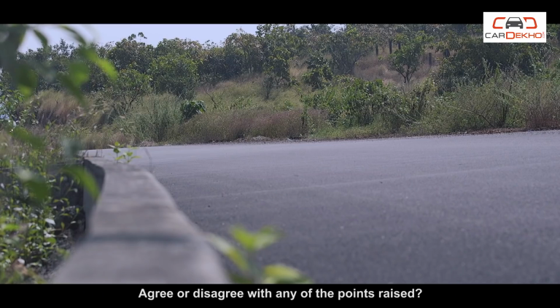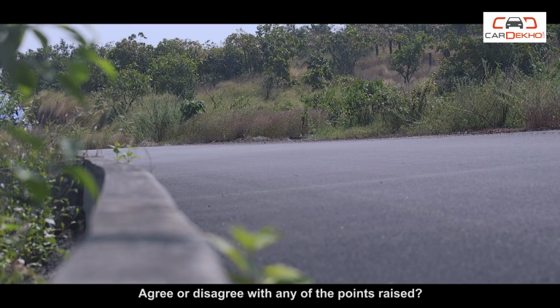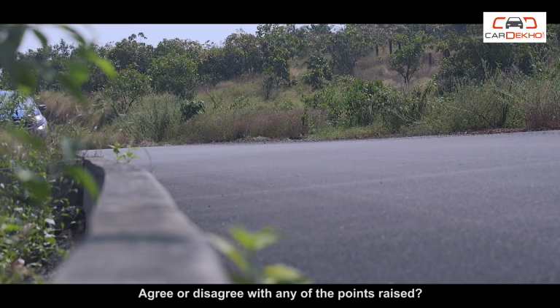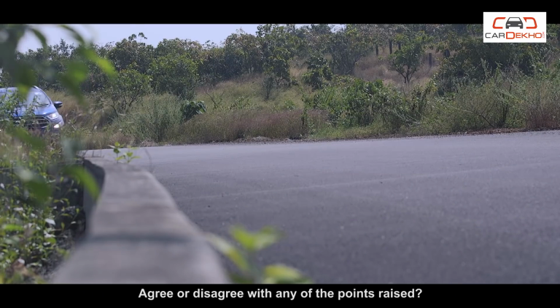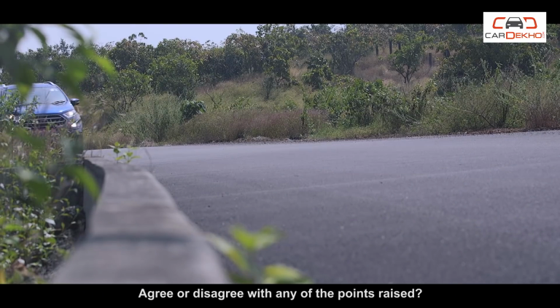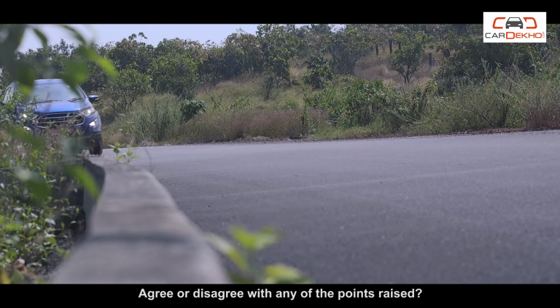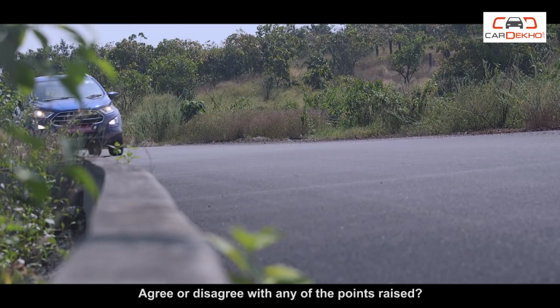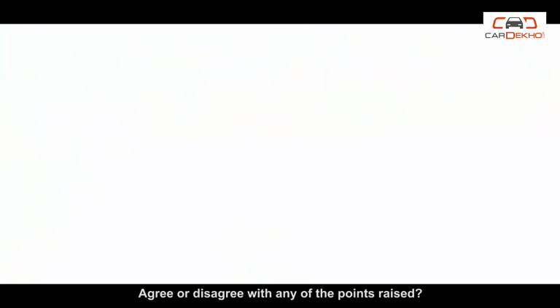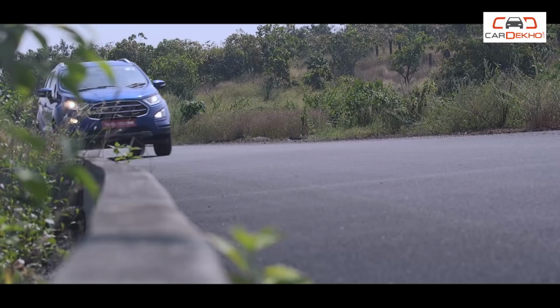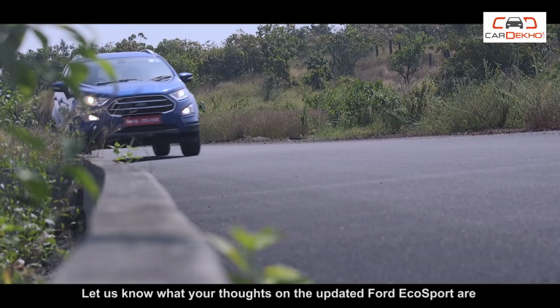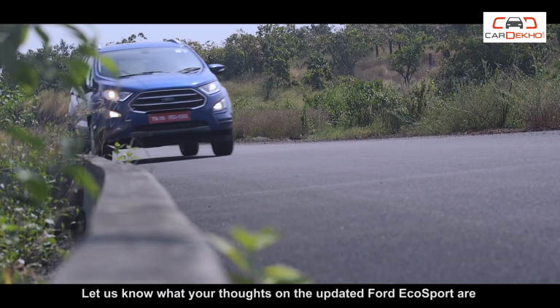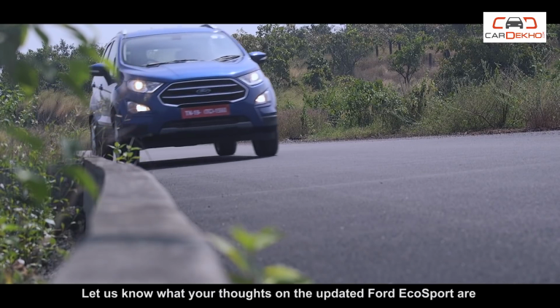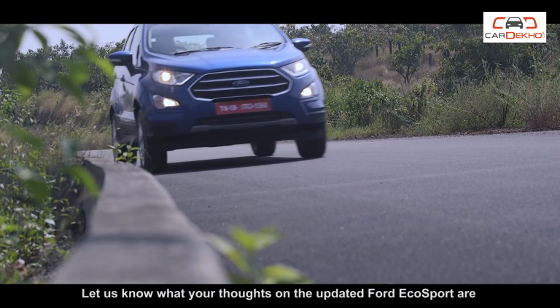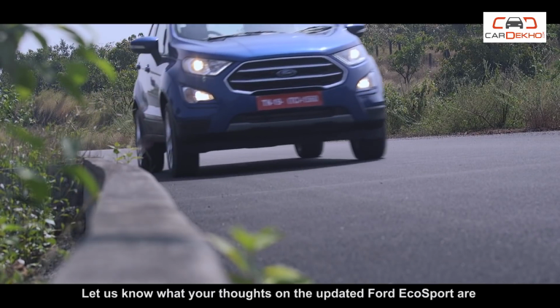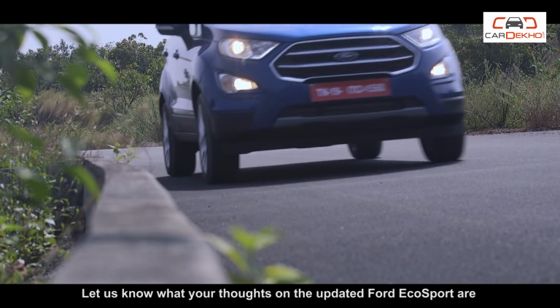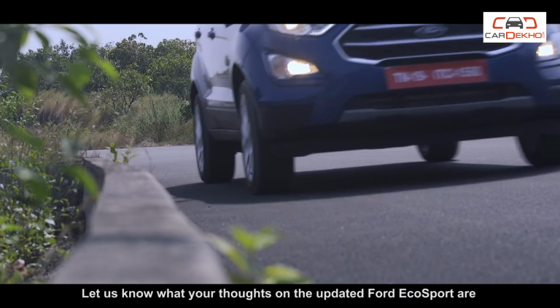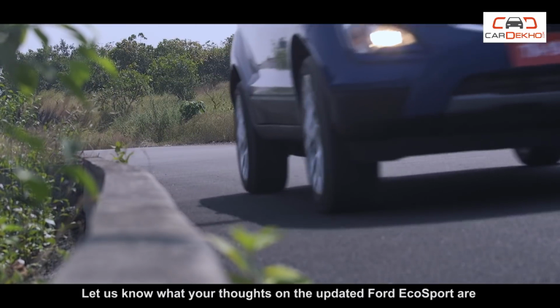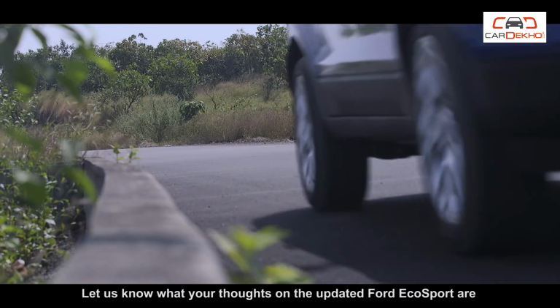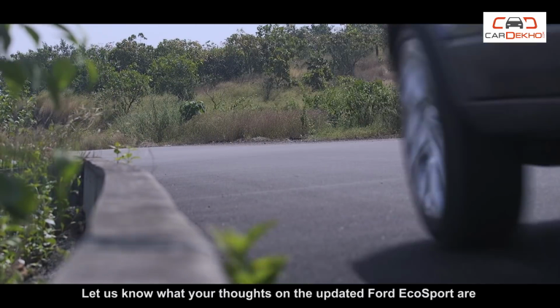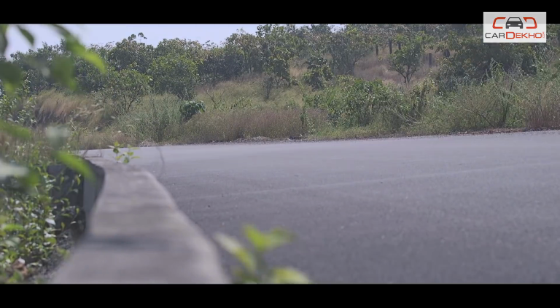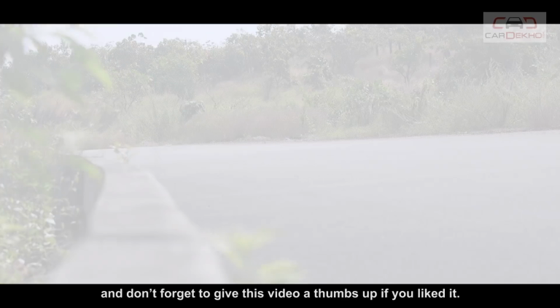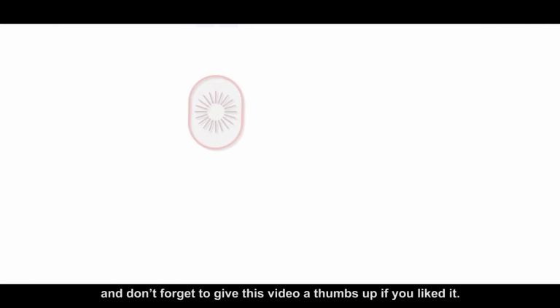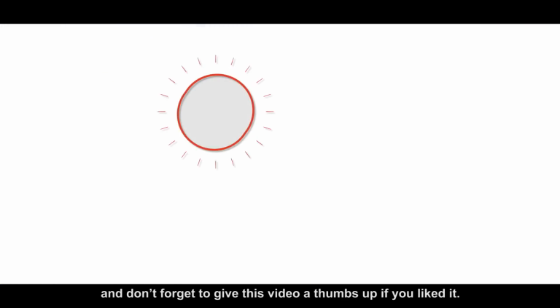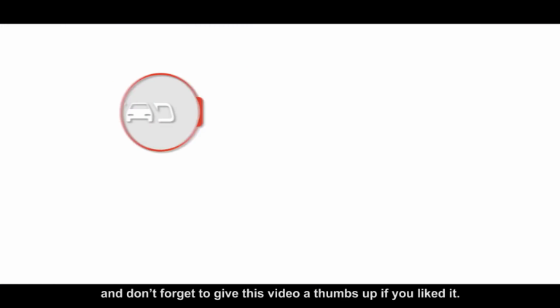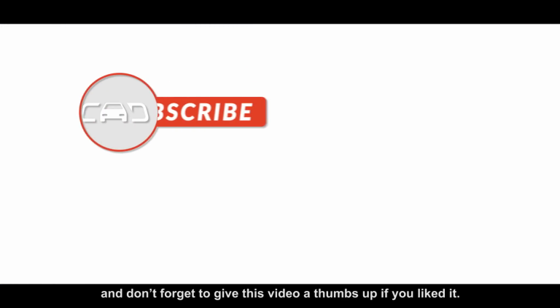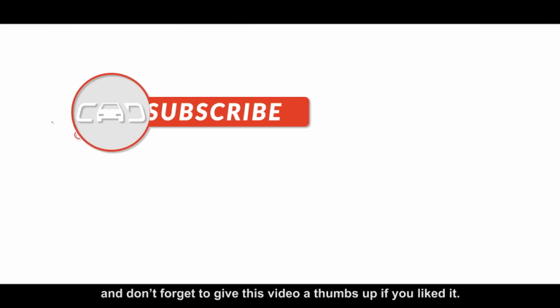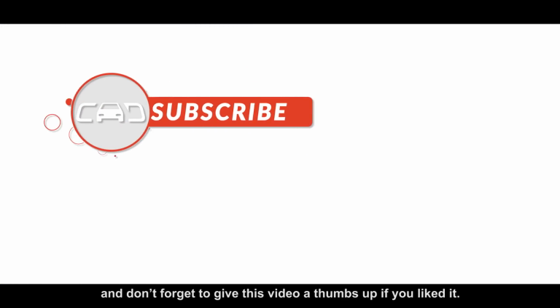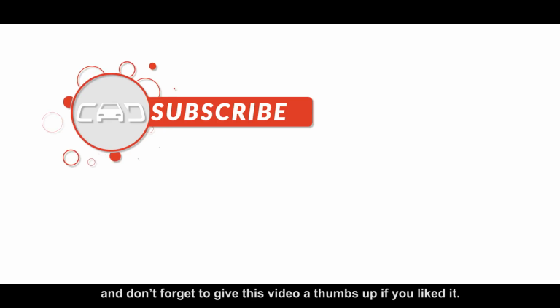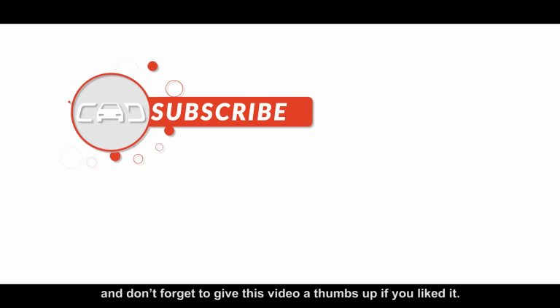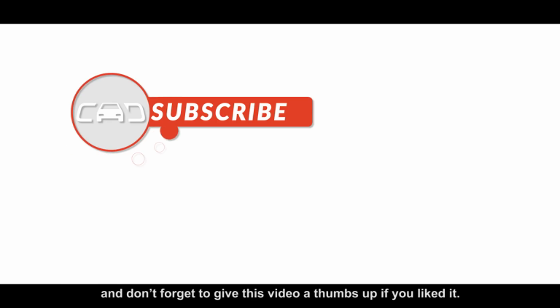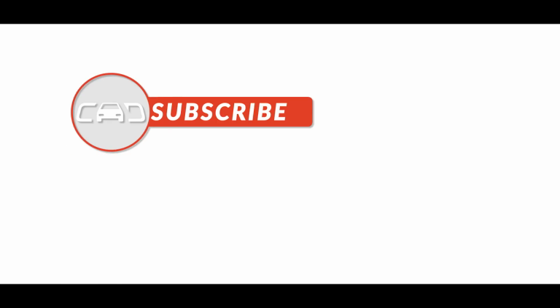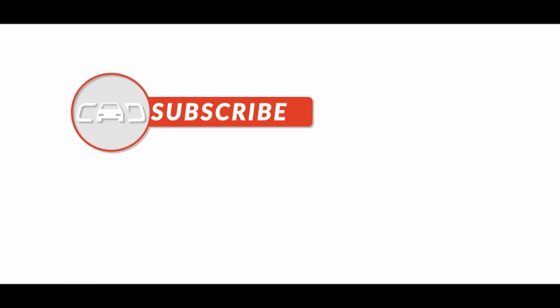Agree or disagree with any of the points raised? Let us know what your thoughts on the updated Ford EcoSport are, and don't forget to give this video a thumbs up if you liked it.